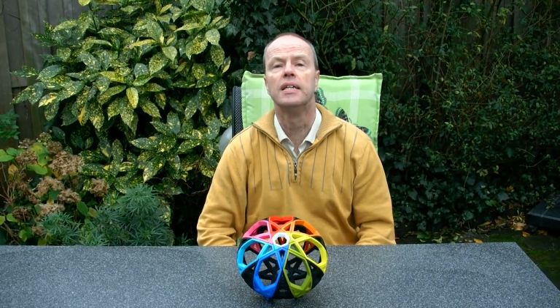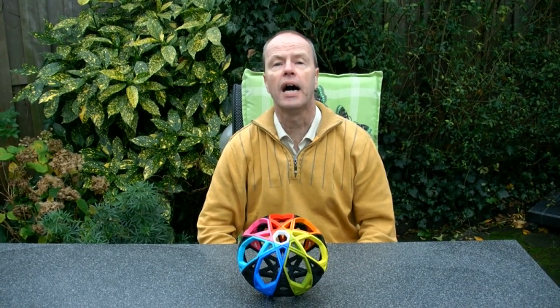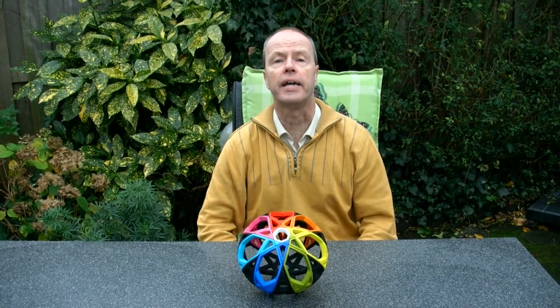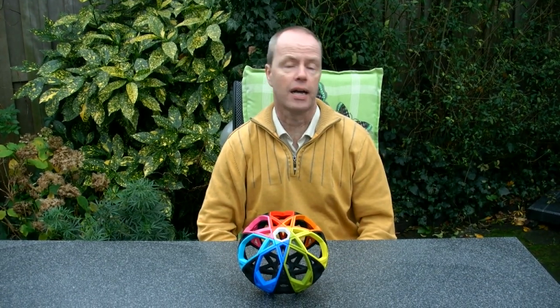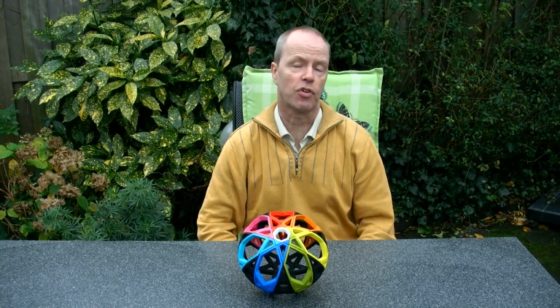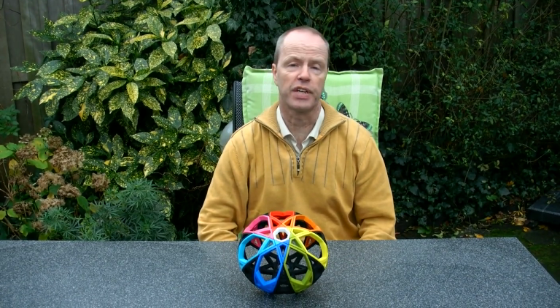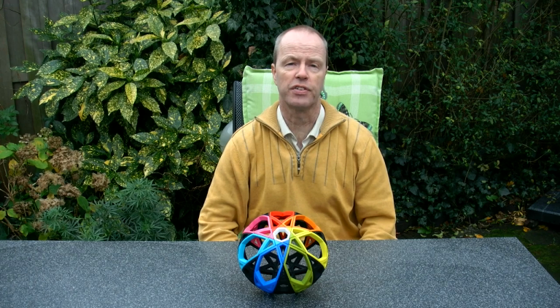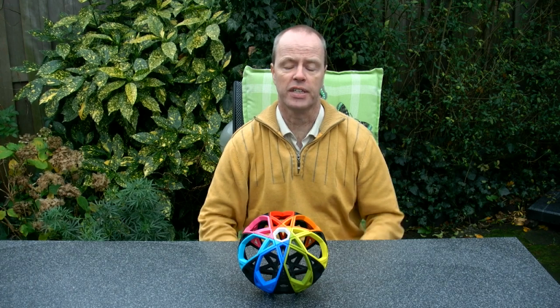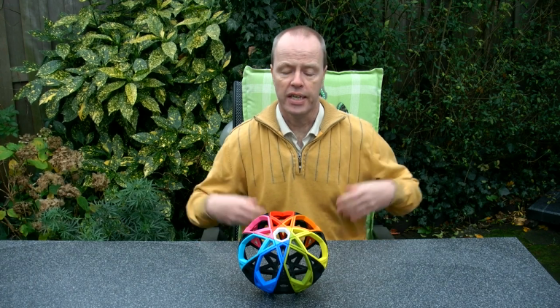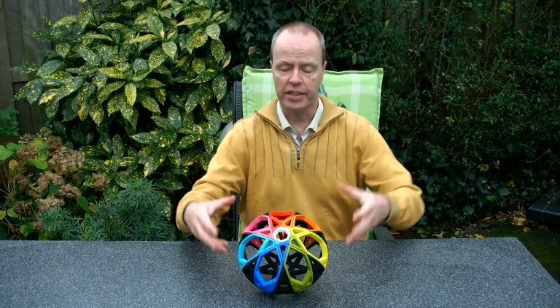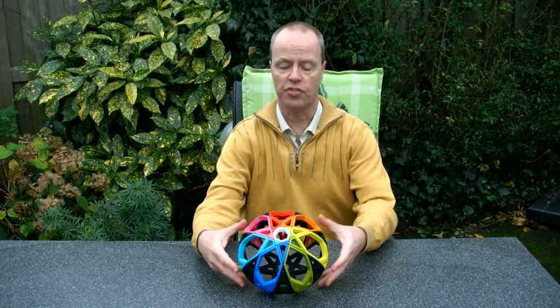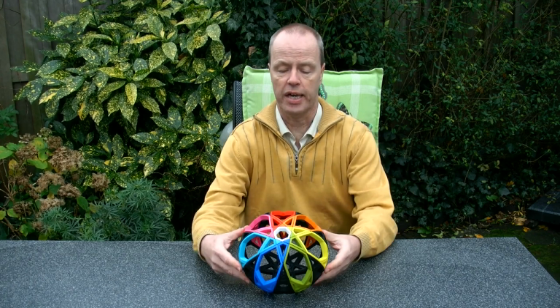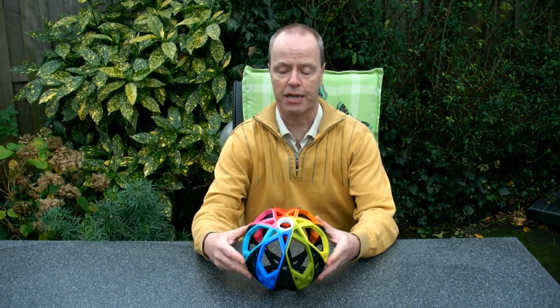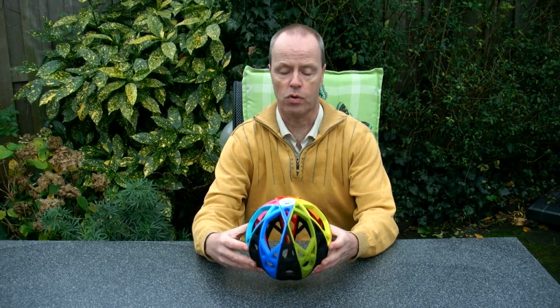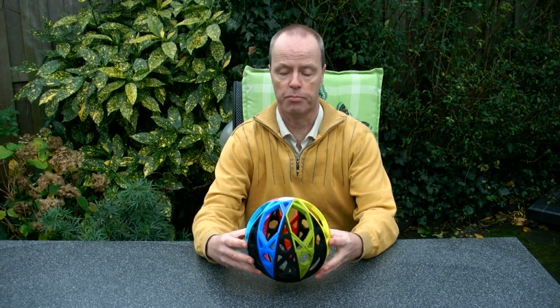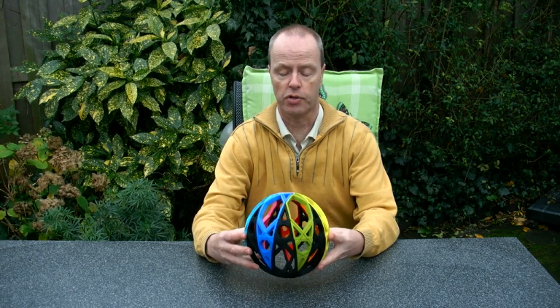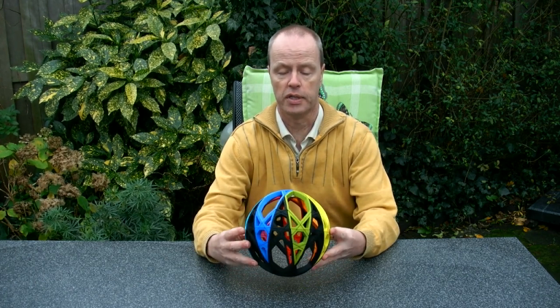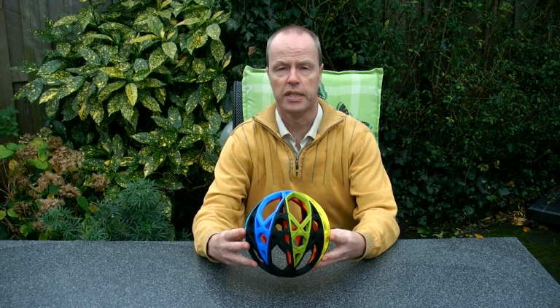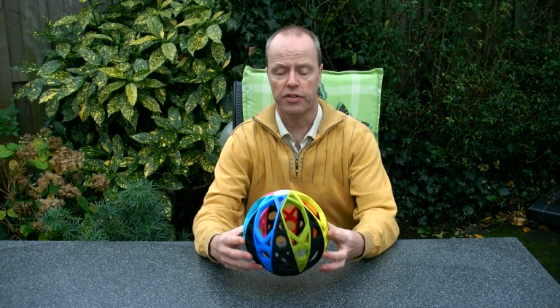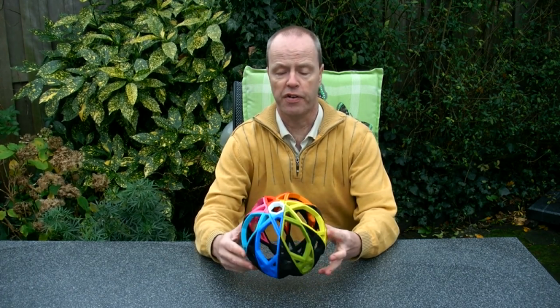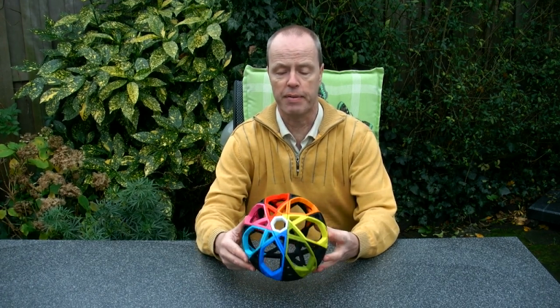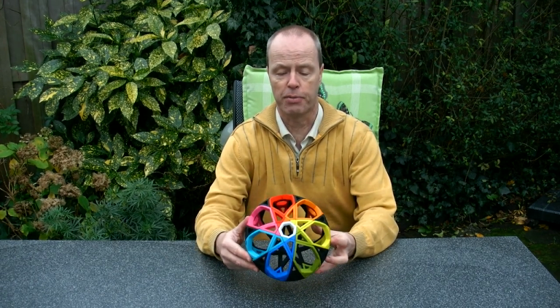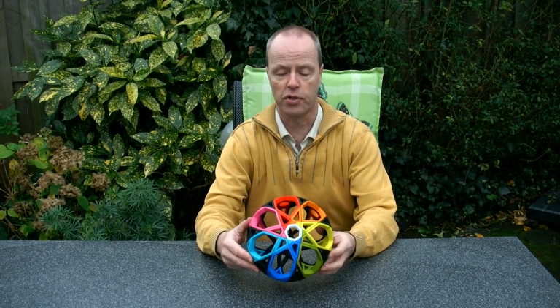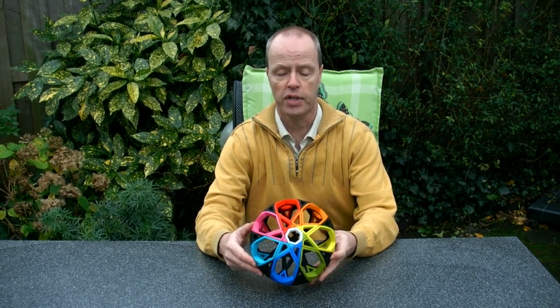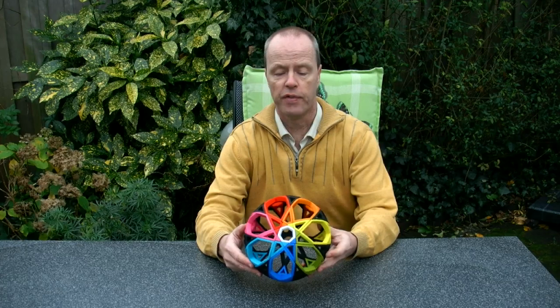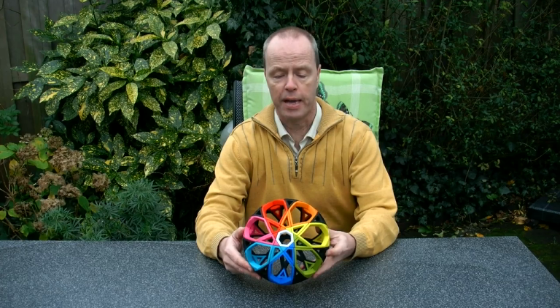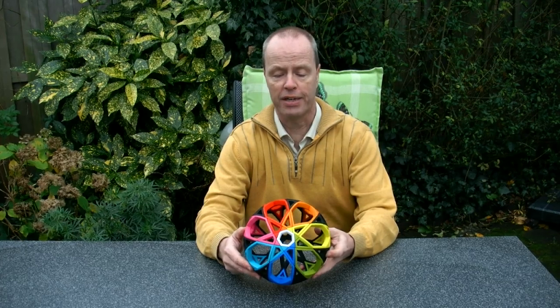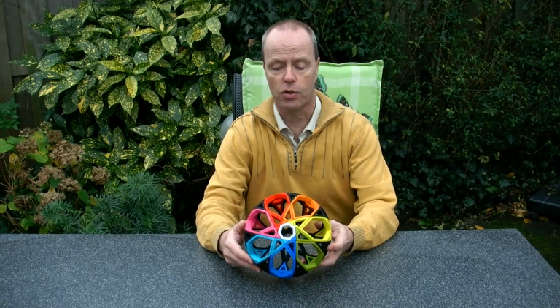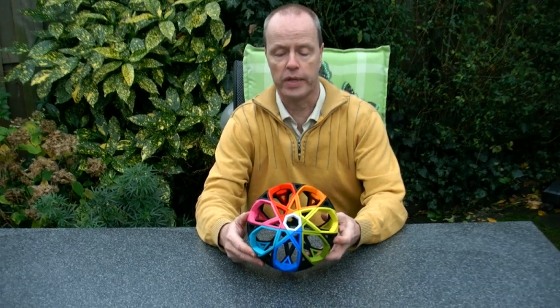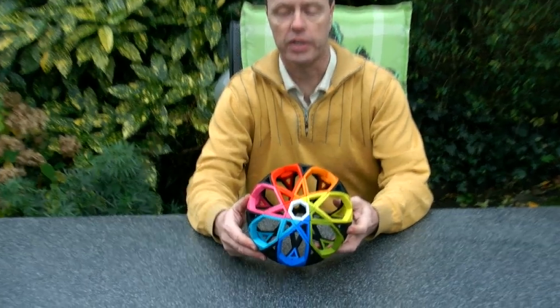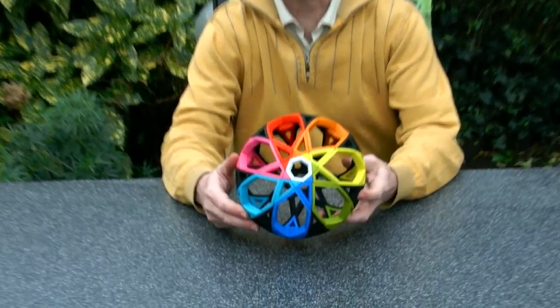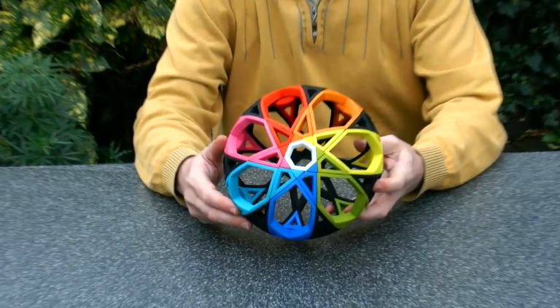Hi, I'm Oskar van Deventer and this is the Heptaclaw puzzle. It's a very big puzzle with heptagonal symmetry.